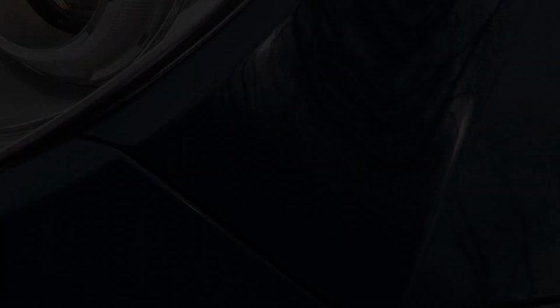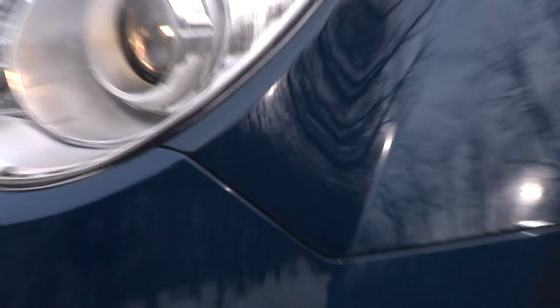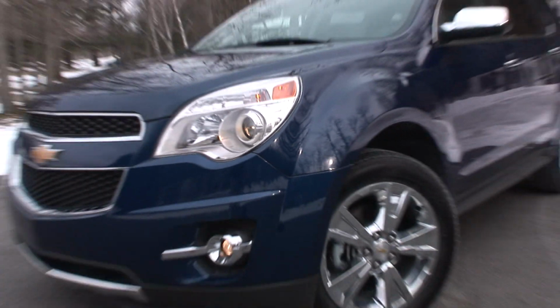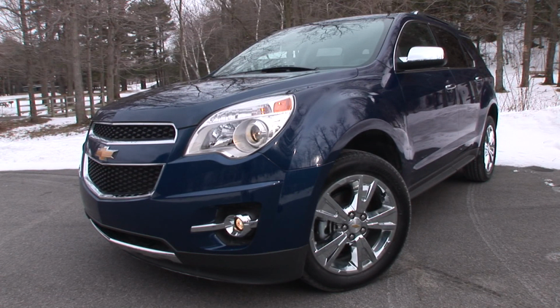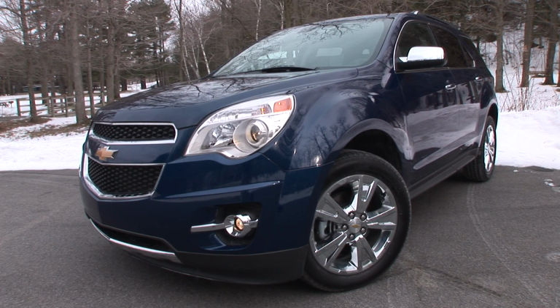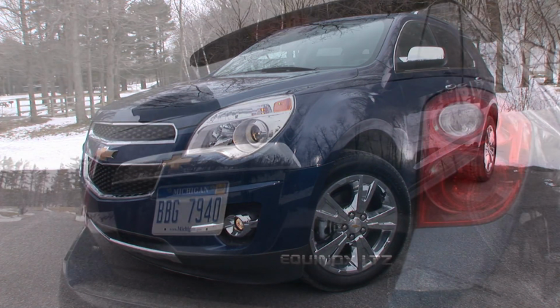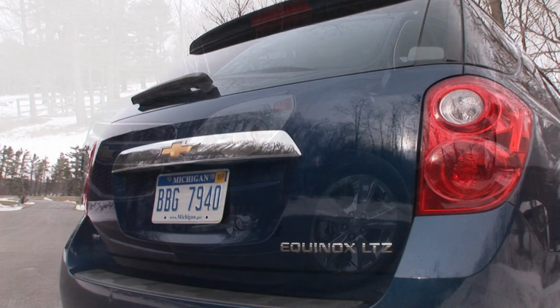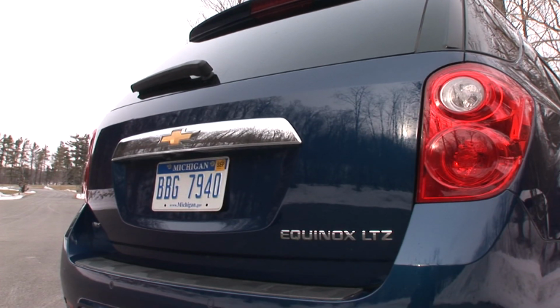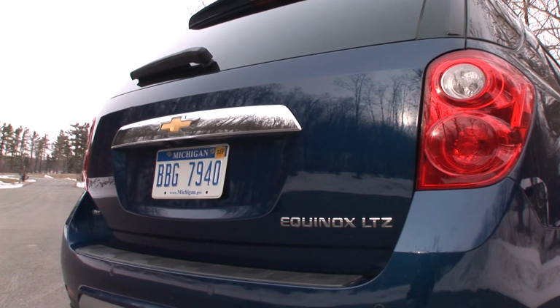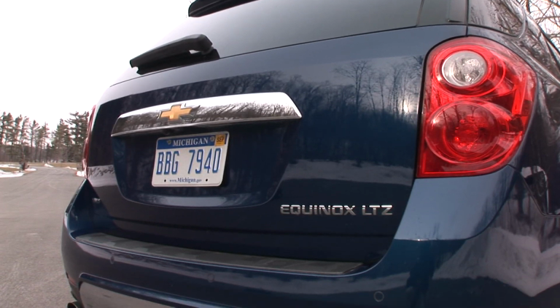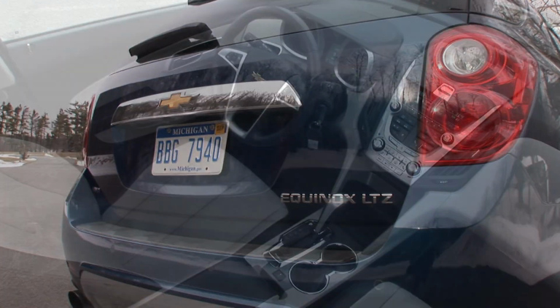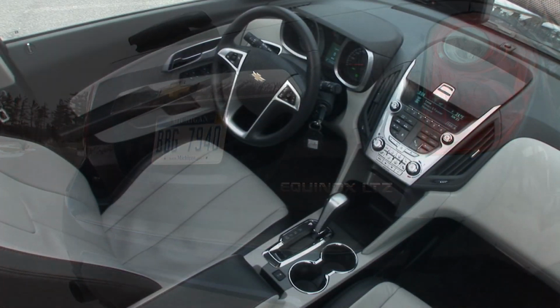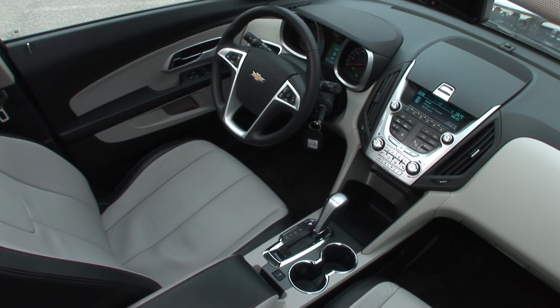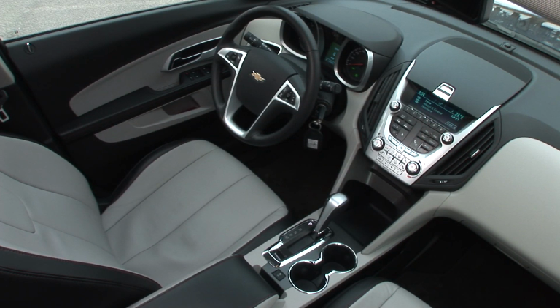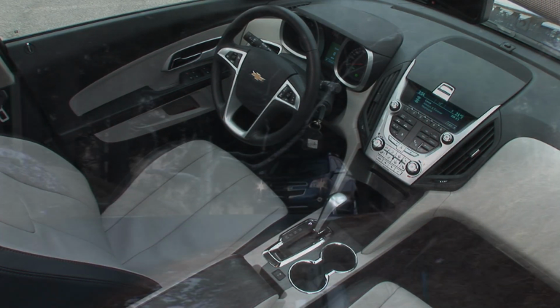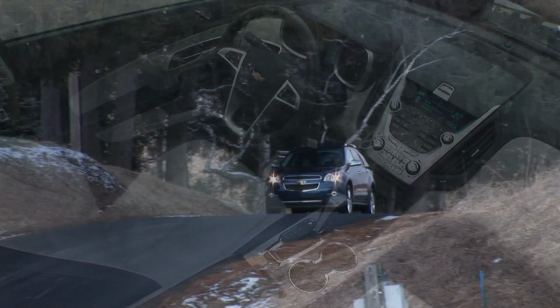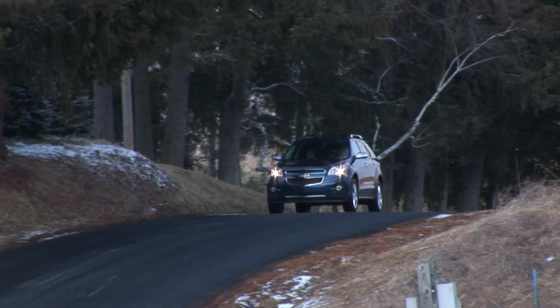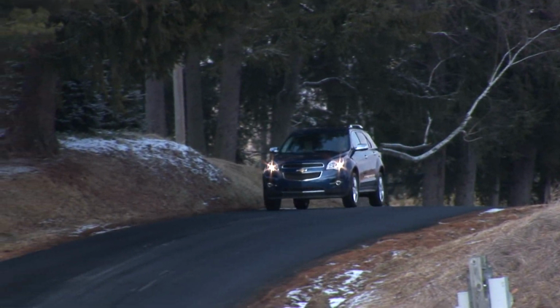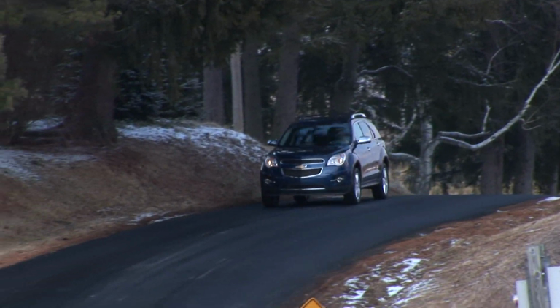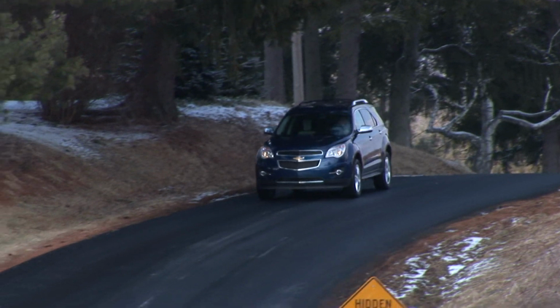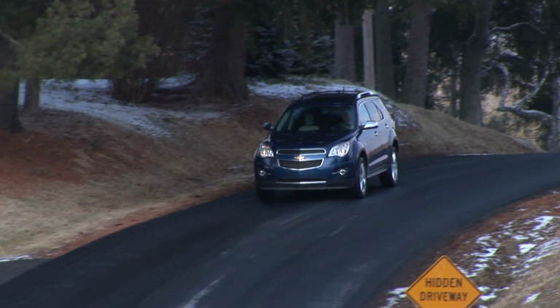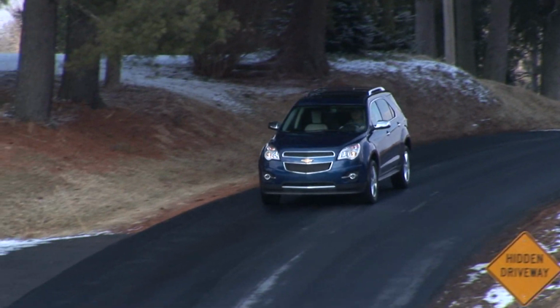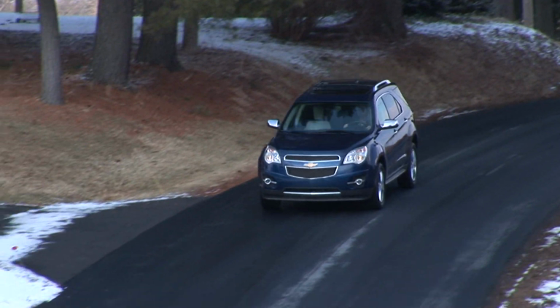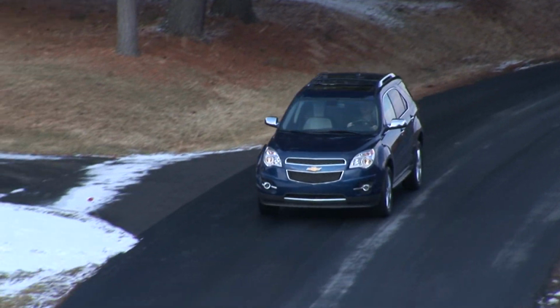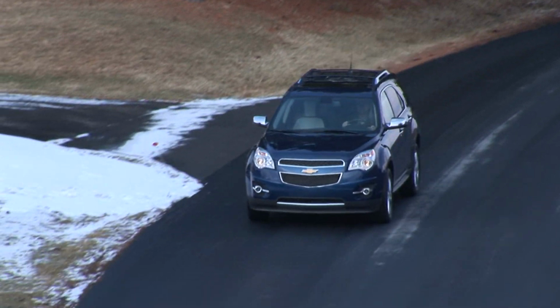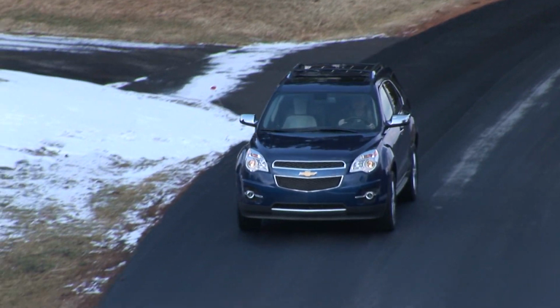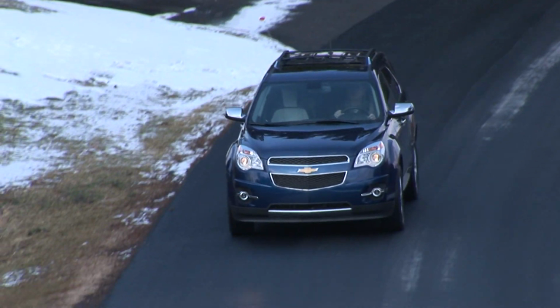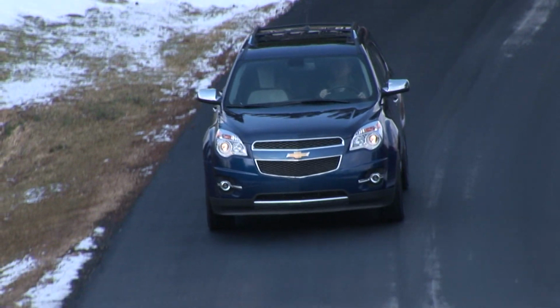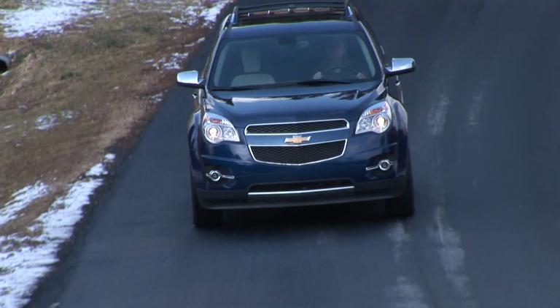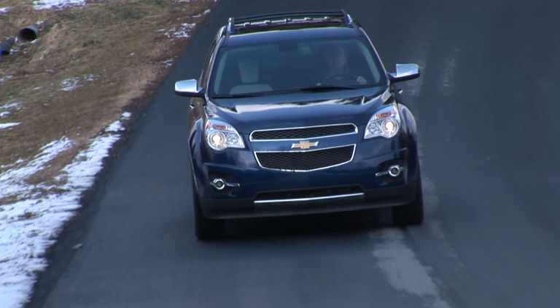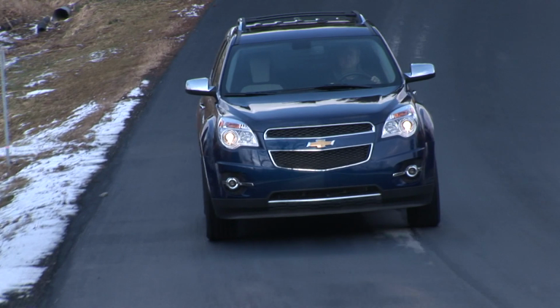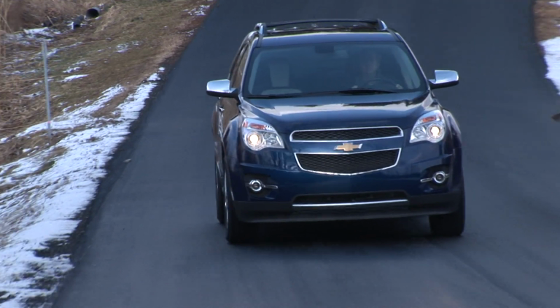The all-new 2010 Chevy Equinox is off to a hot start. Demand is exceeding supply as consumers of the successful previous generation model look to upgrade and new shoppers give GM's latest small crossover a look.